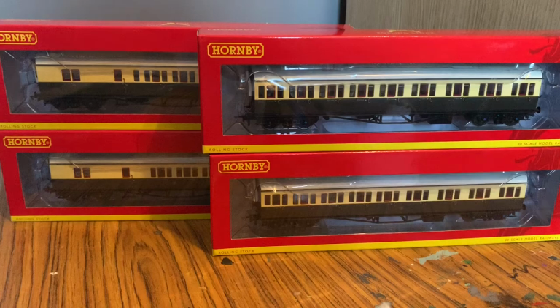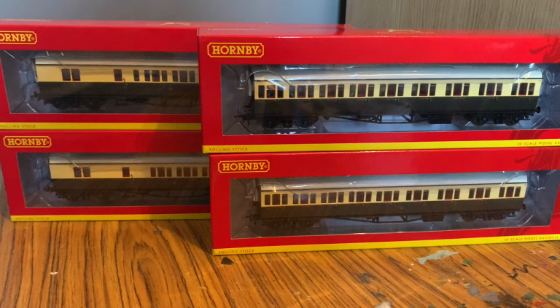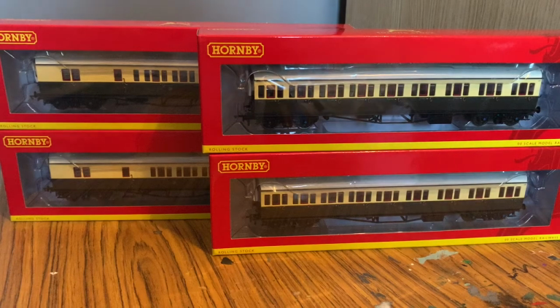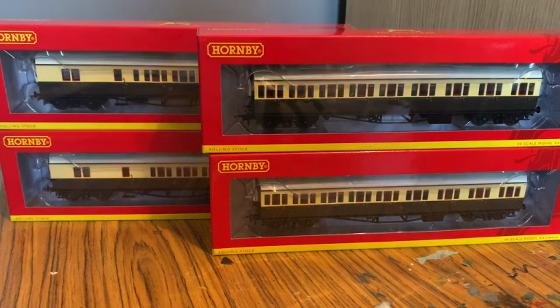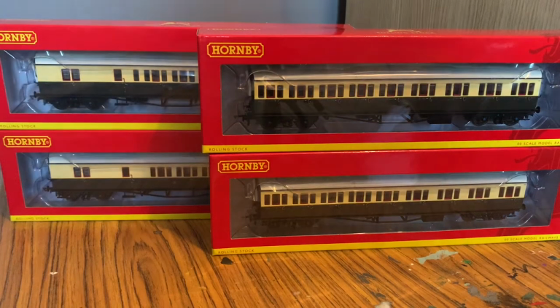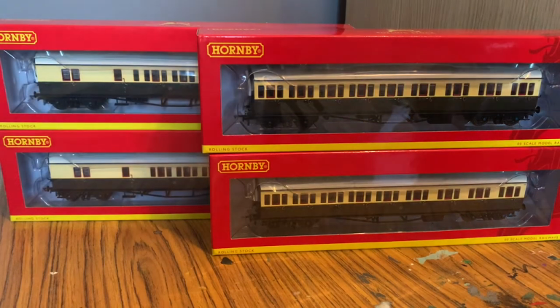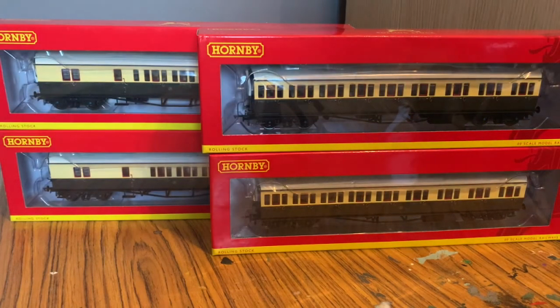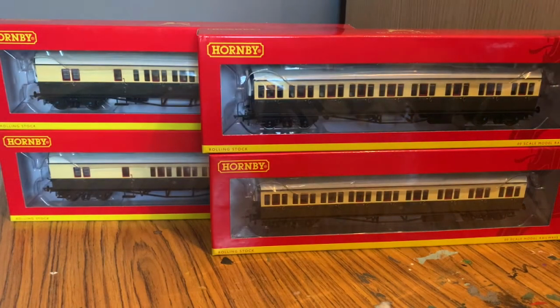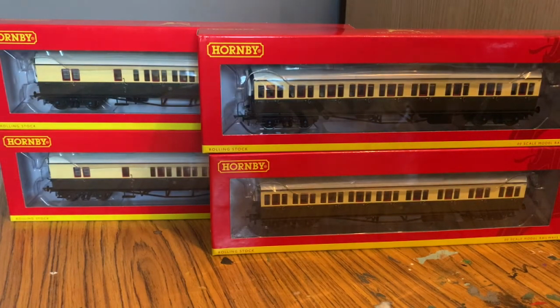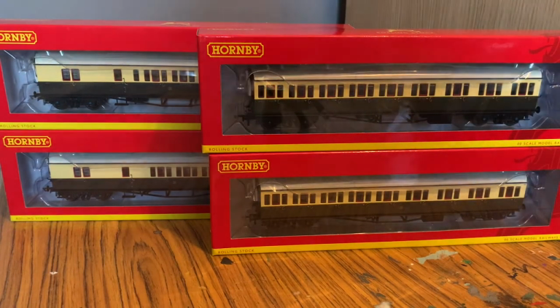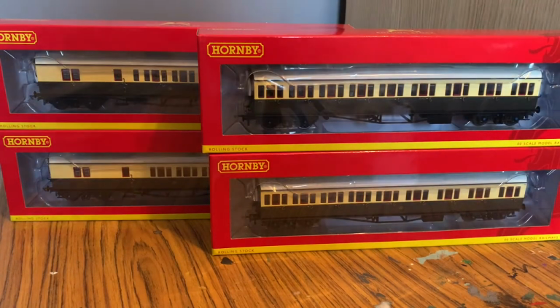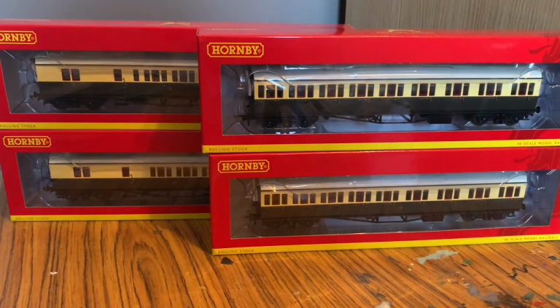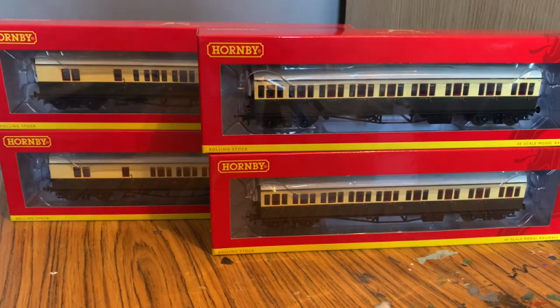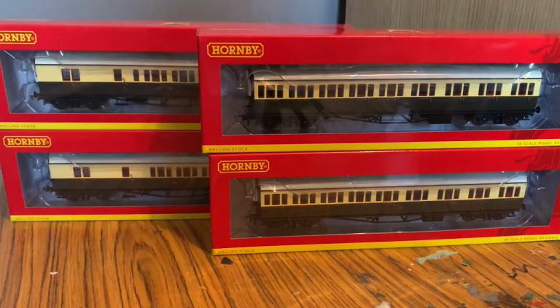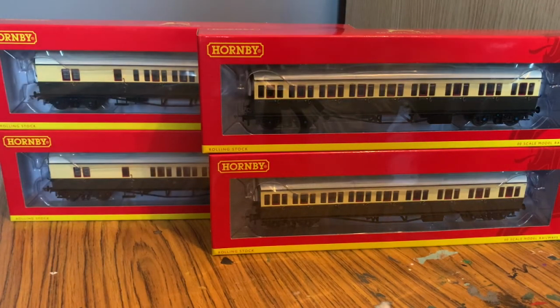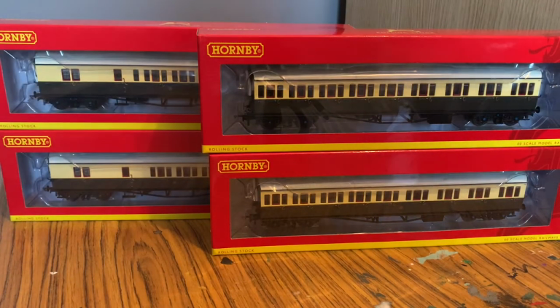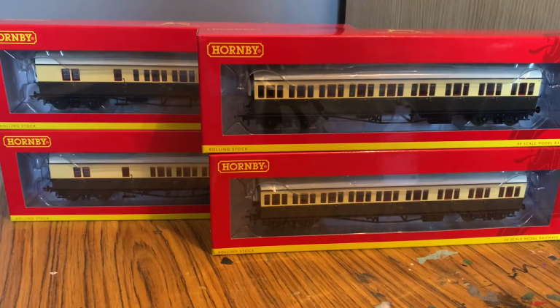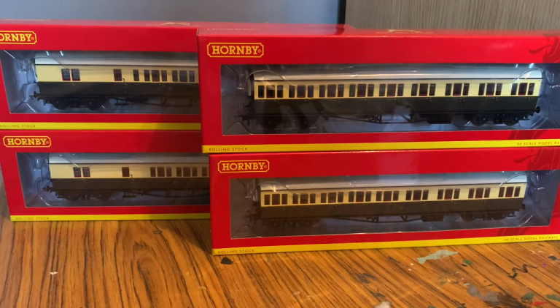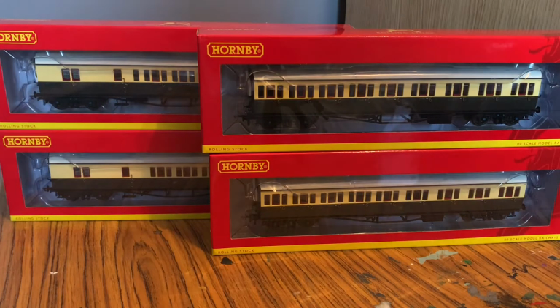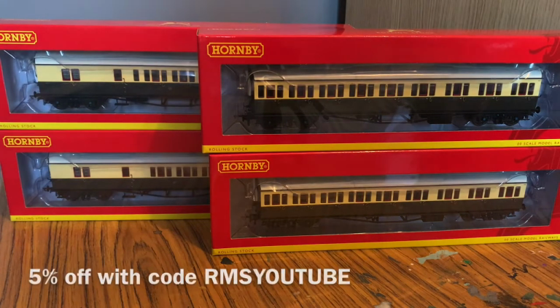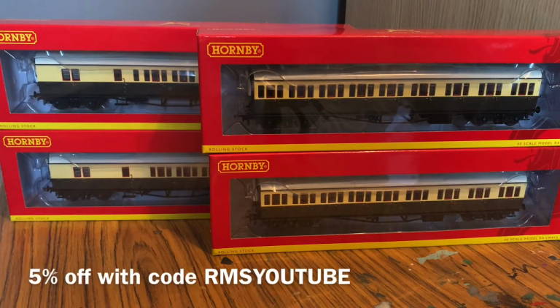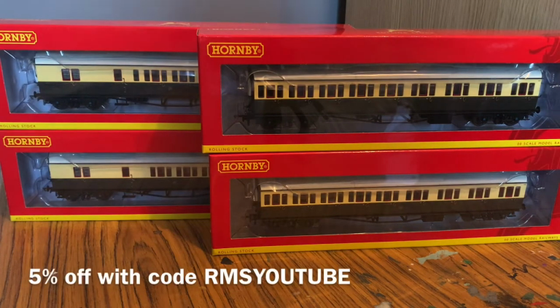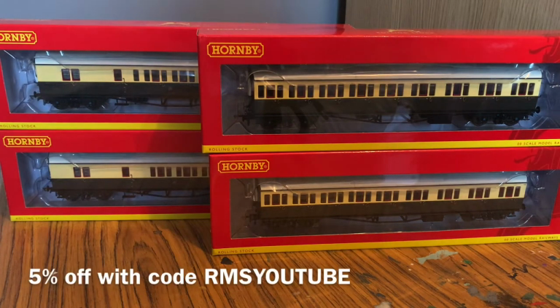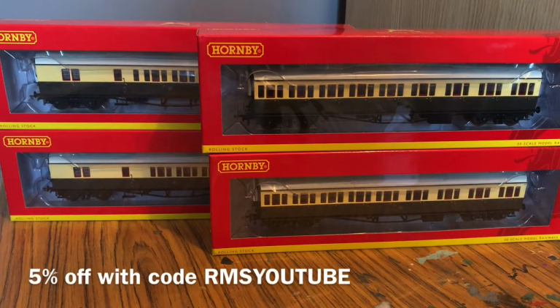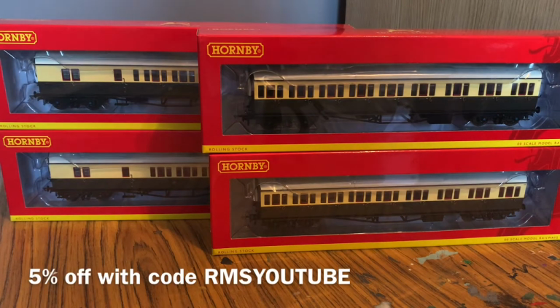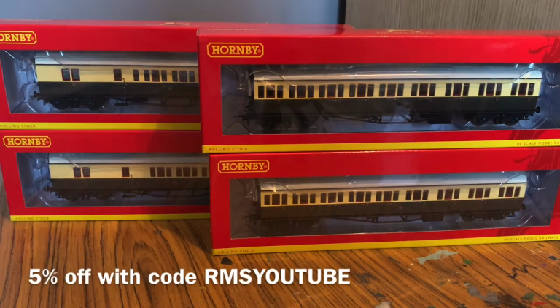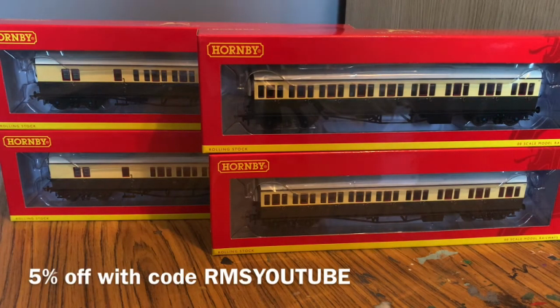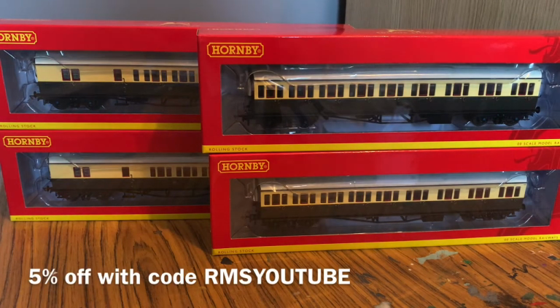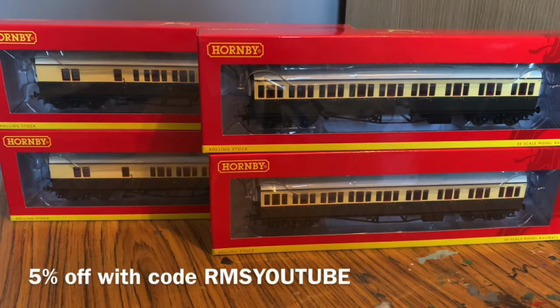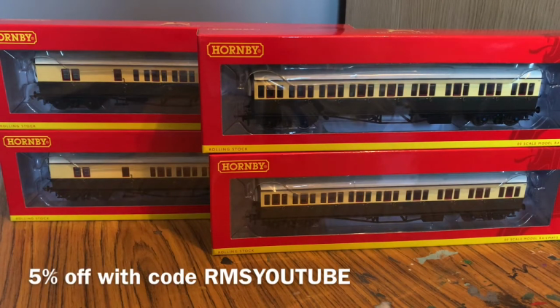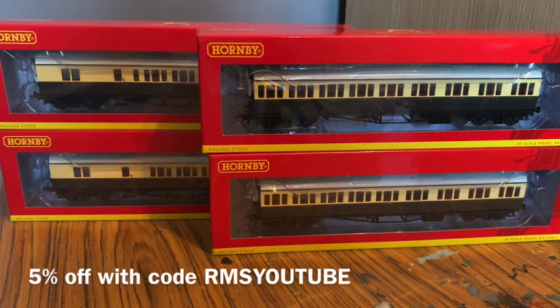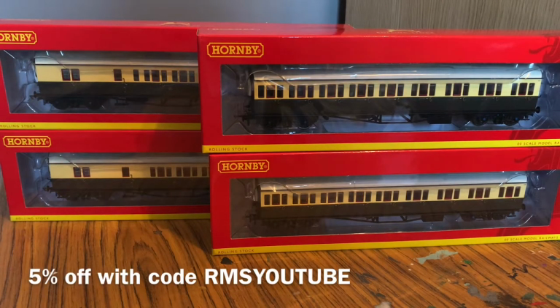Hello everyone, Locovos here and welcome back to another railway model store review. Today we're looking at another one of the bundles we currently have available, and this is a bundle that comes with four chocolate and cream Collet coaches.